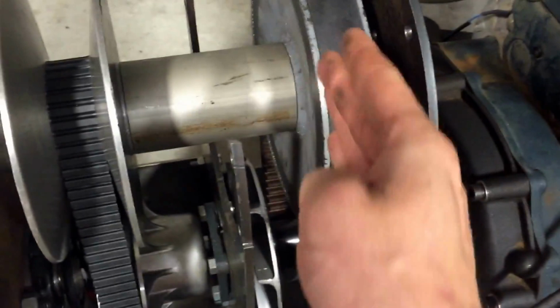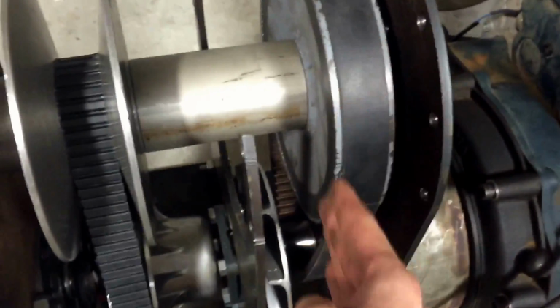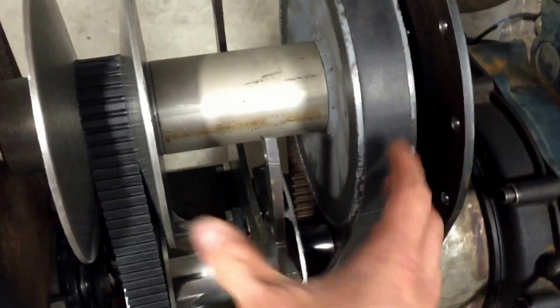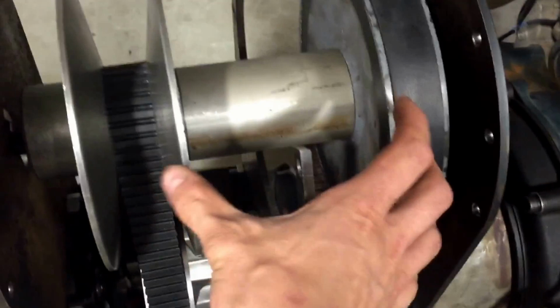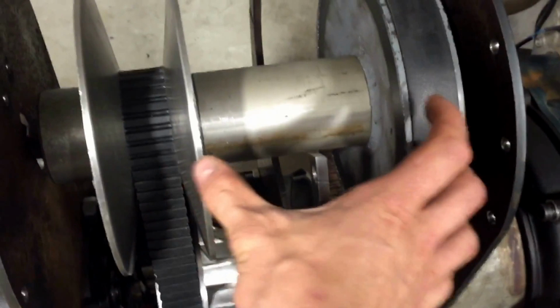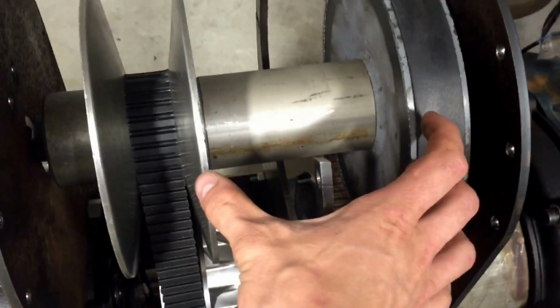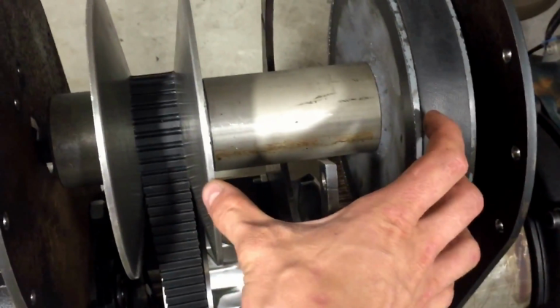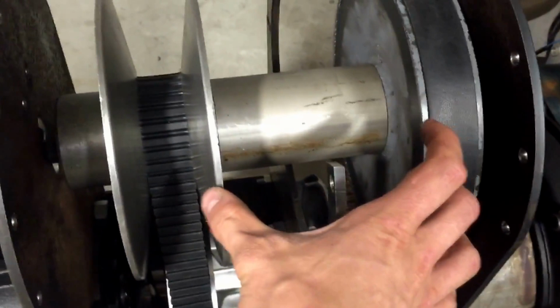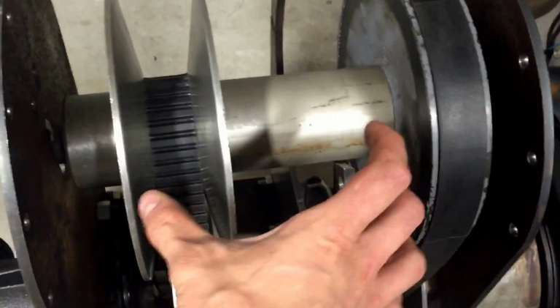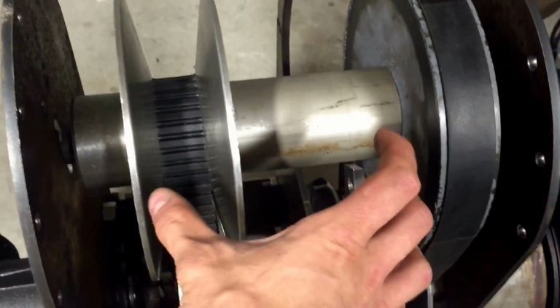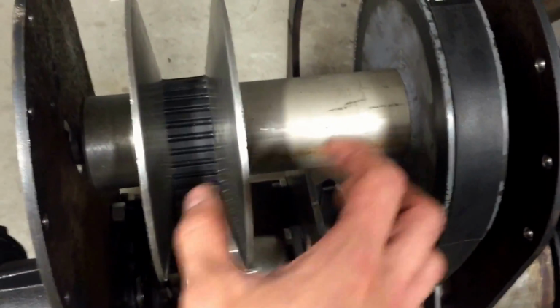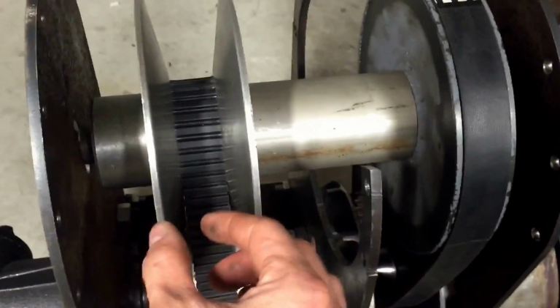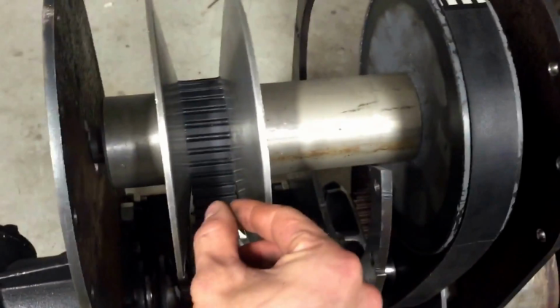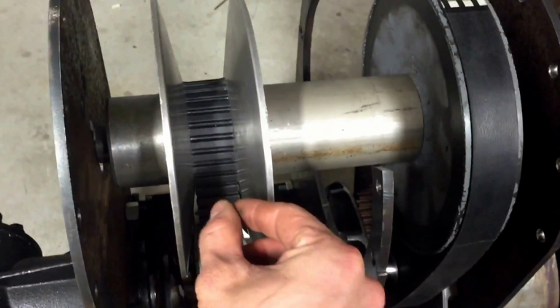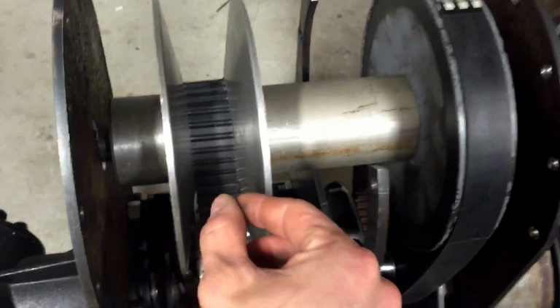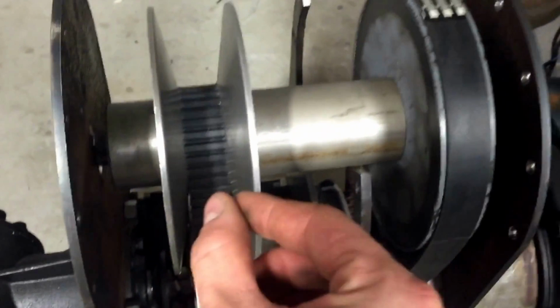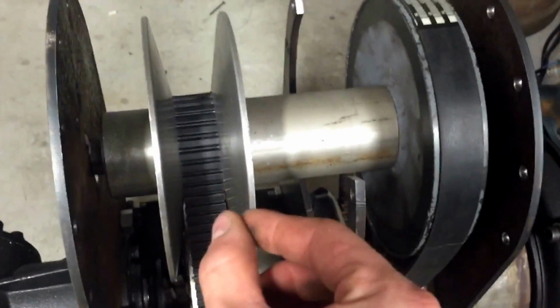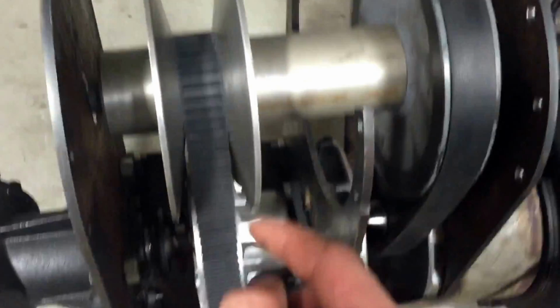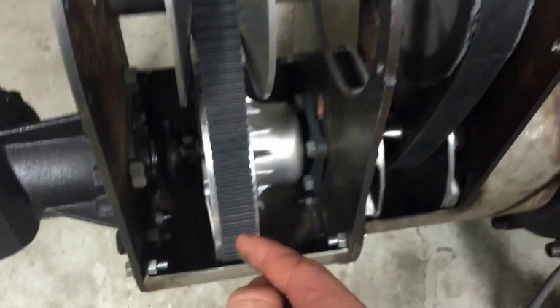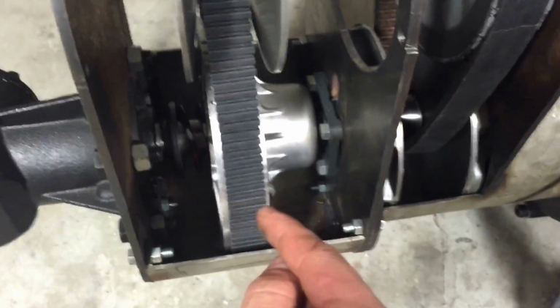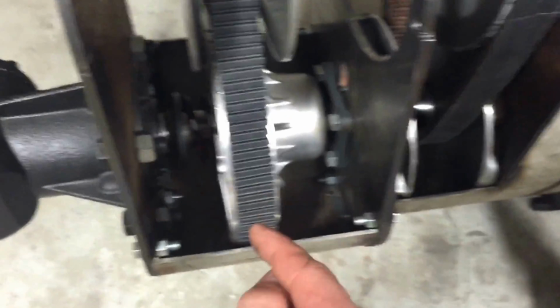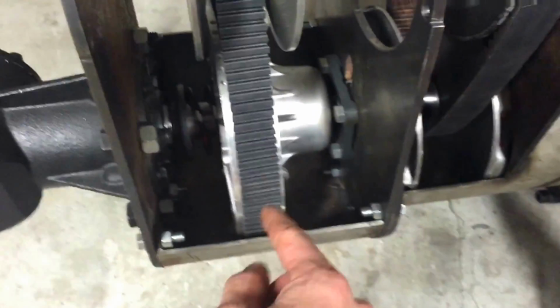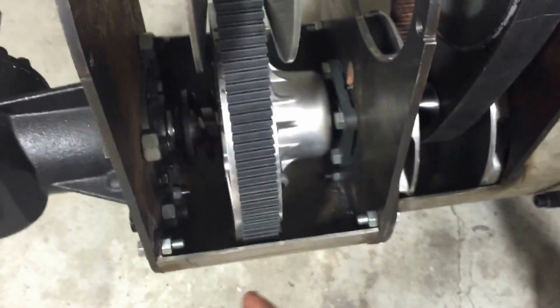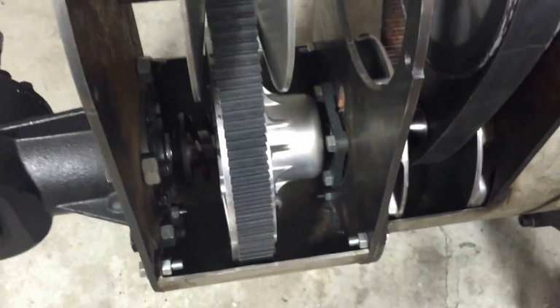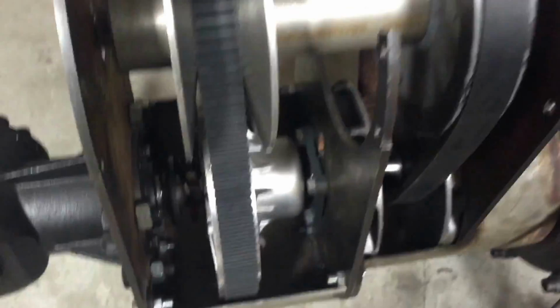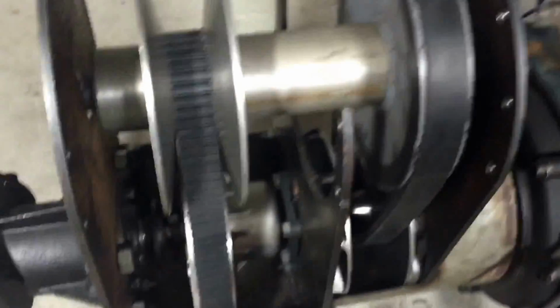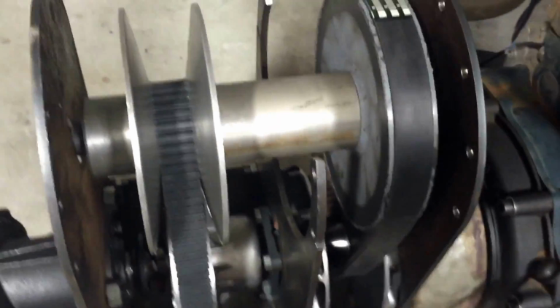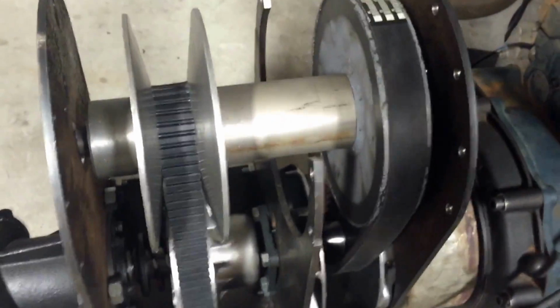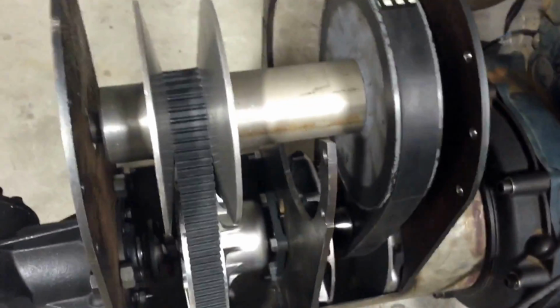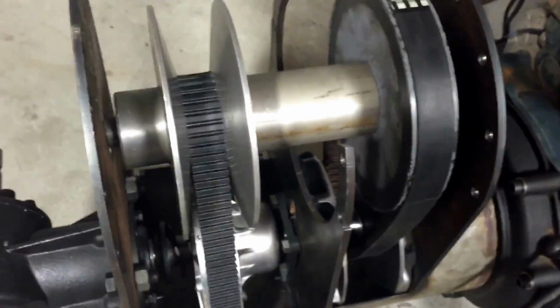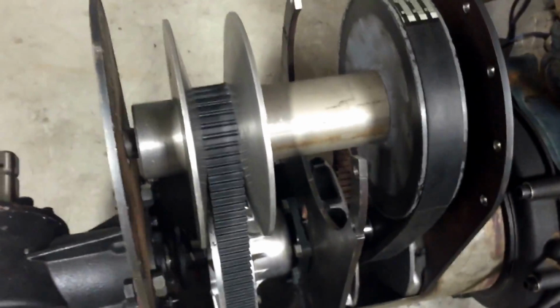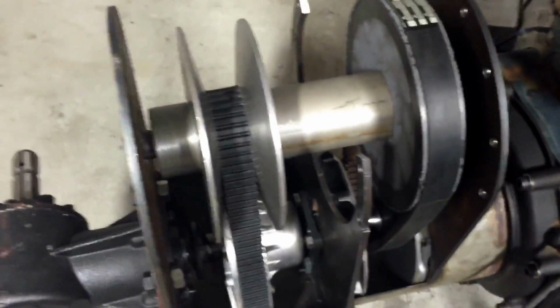this one will drop further into the groove, forcing these two pulleys to actually shuttle over. As it shuttles over, this one rides to the outer edge and that one drops in deeper — so that gives me my two stages of CVT reduction.